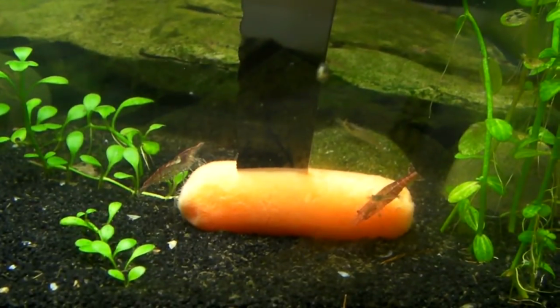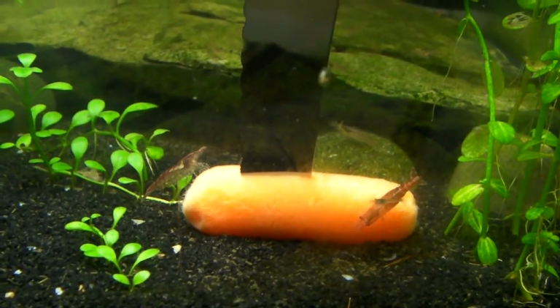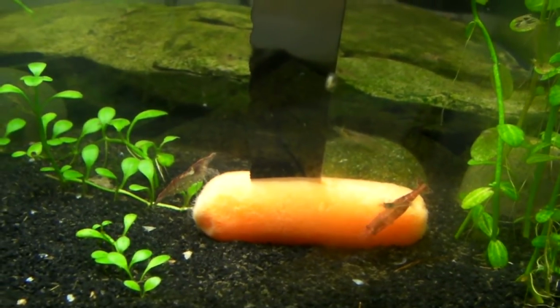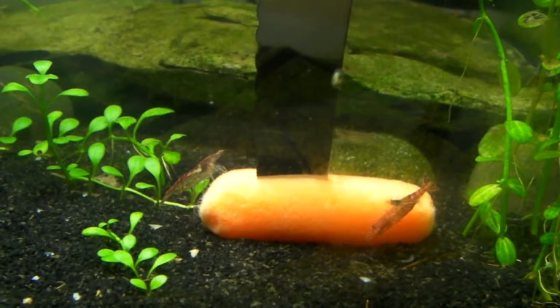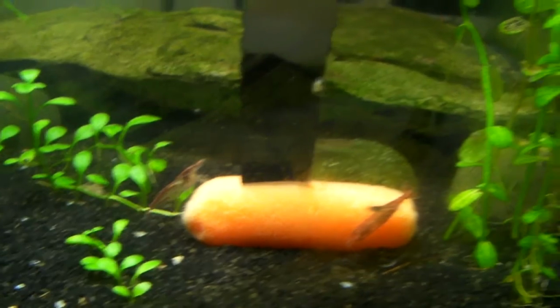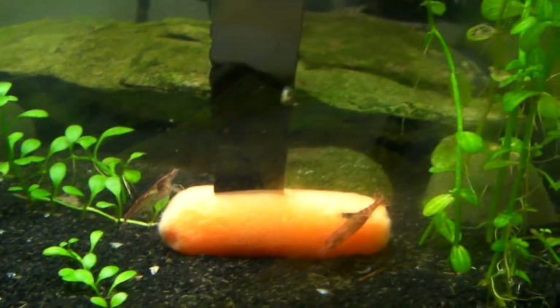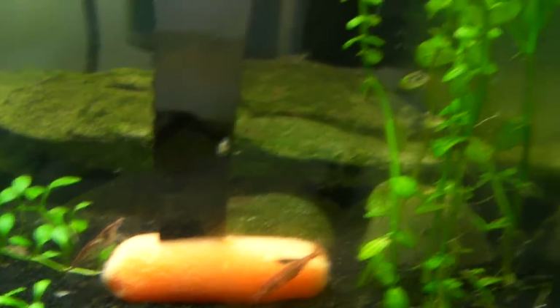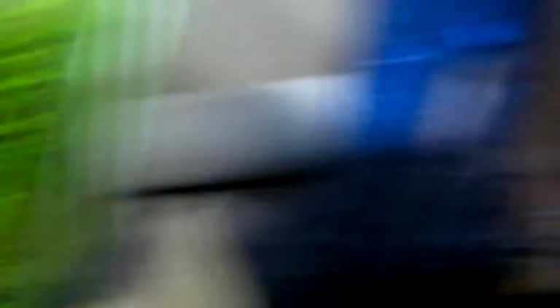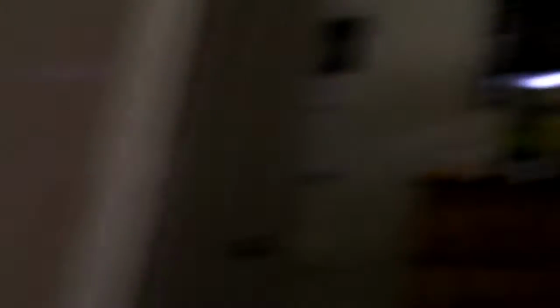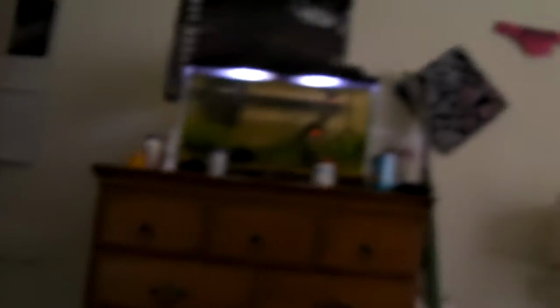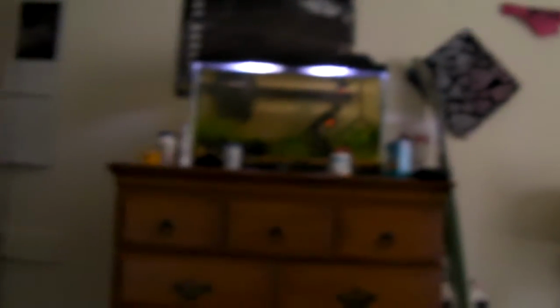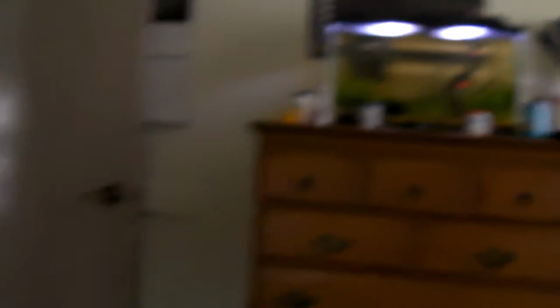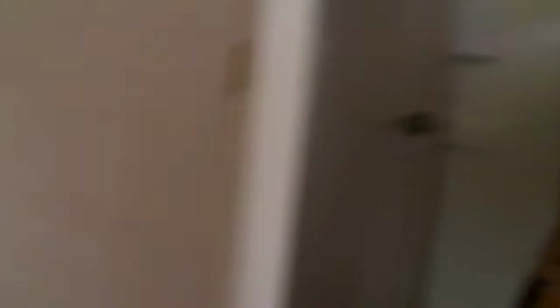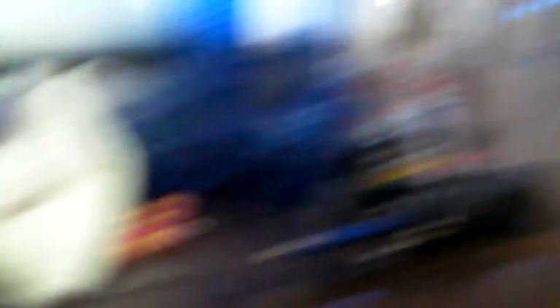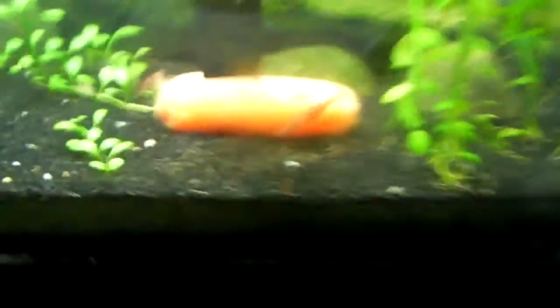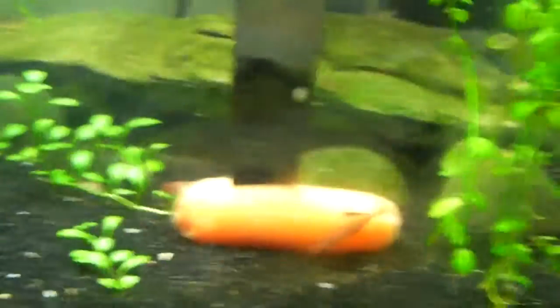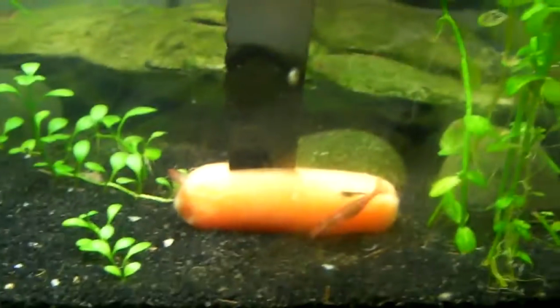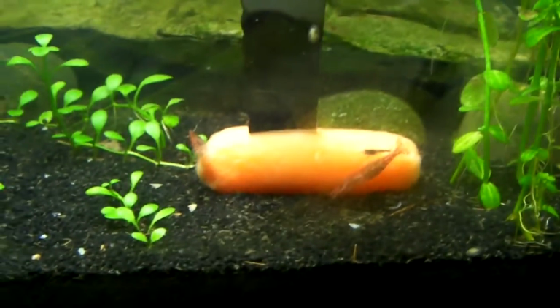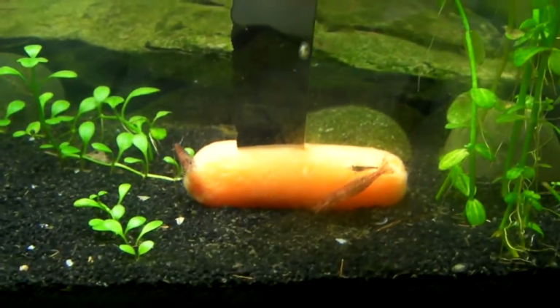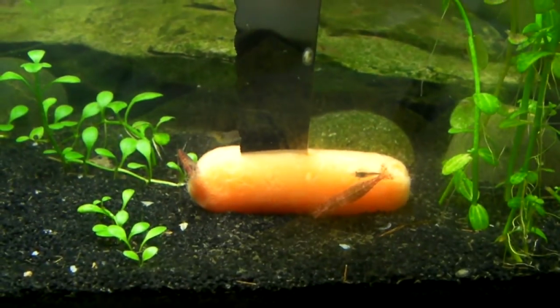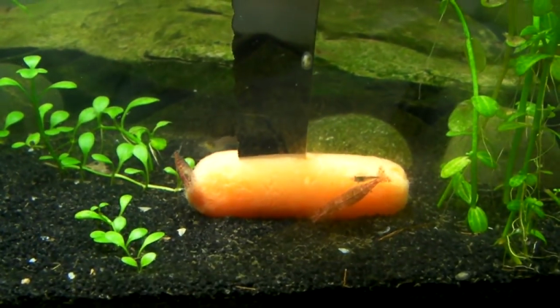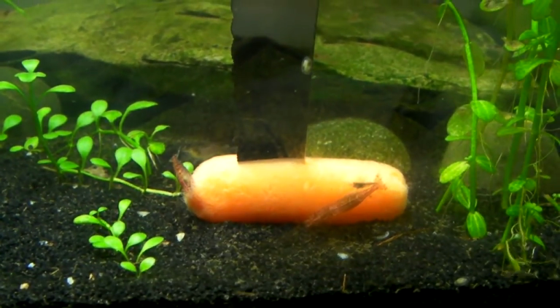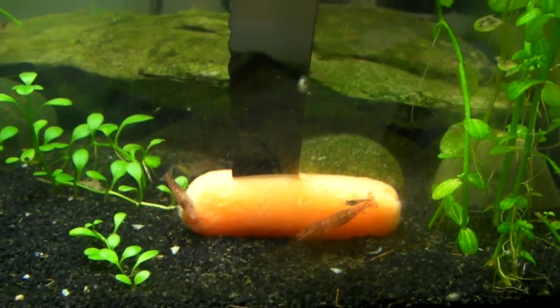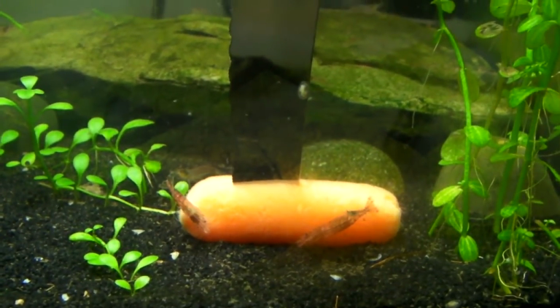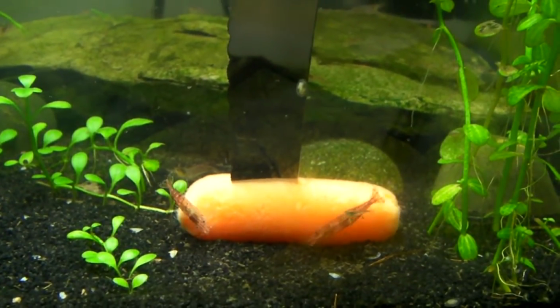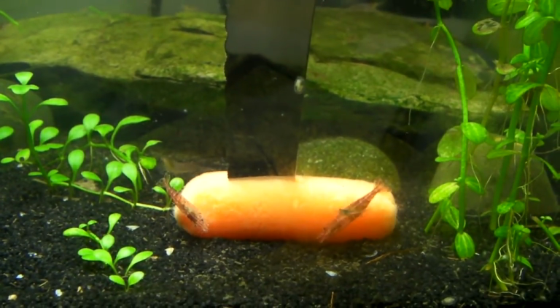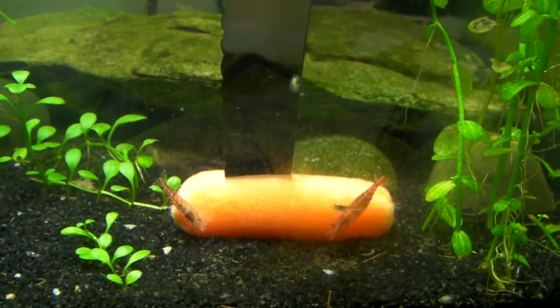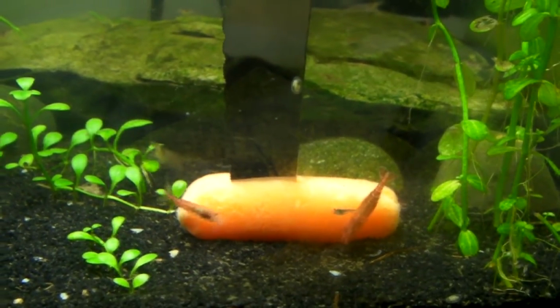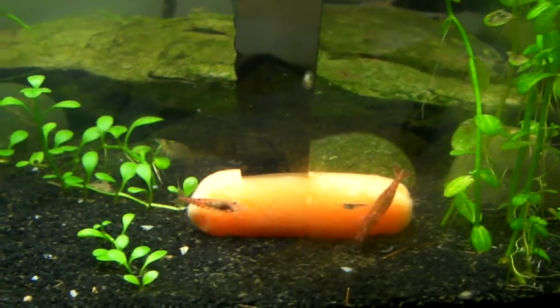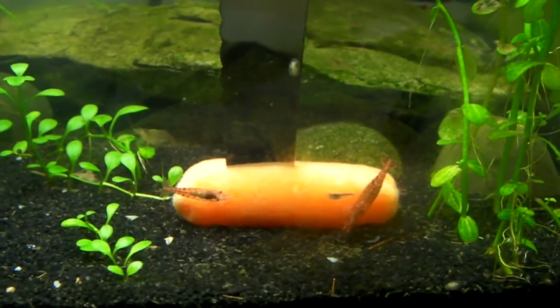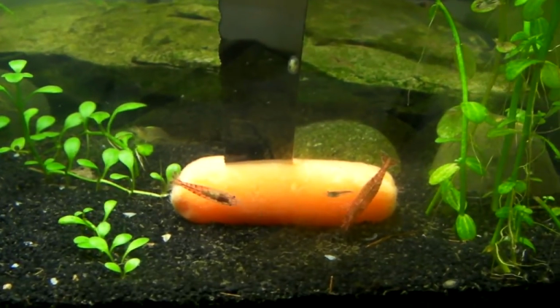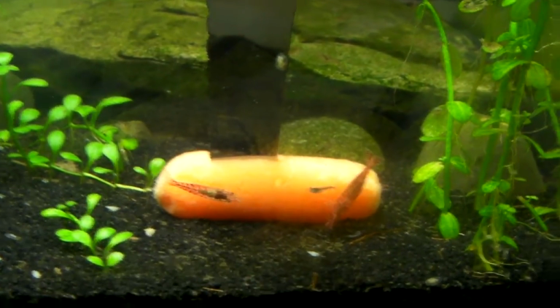I think it's because I don't have any algae-eating shrimp in that tank, so it gets some algae on it. And they just, for some reason, love the taste of it — they'll just swarm it. Om nom nom.